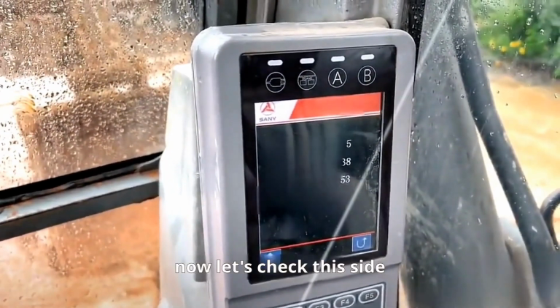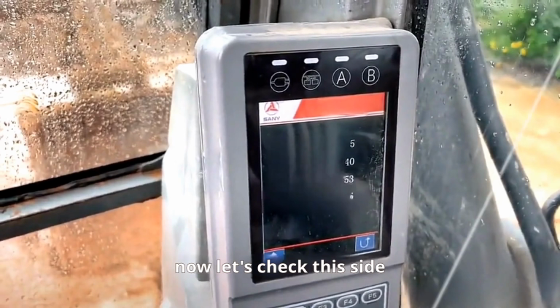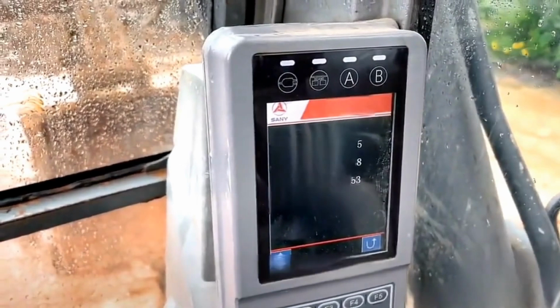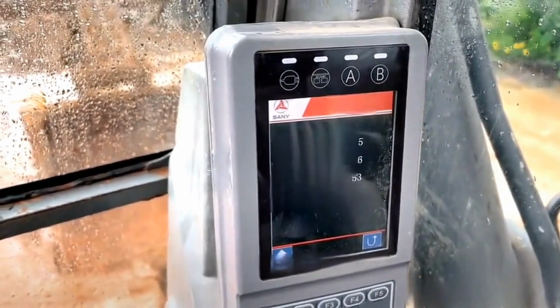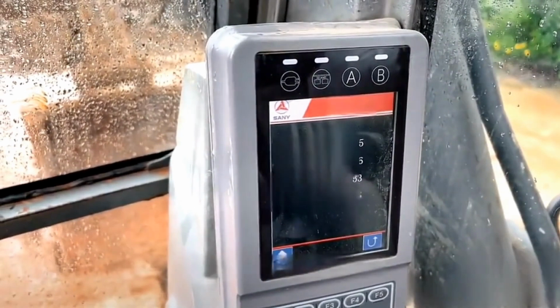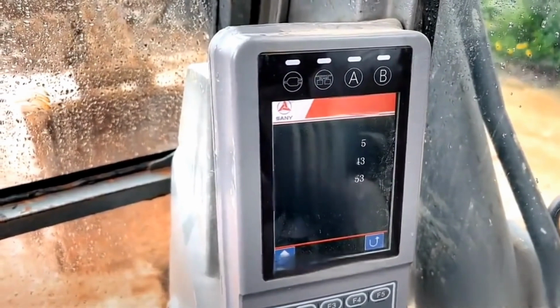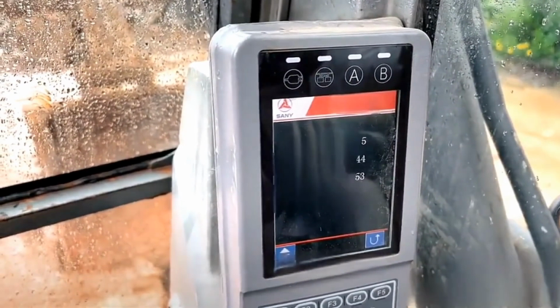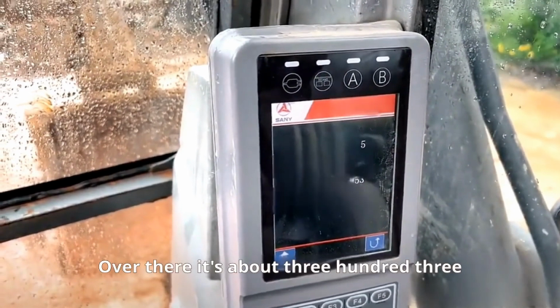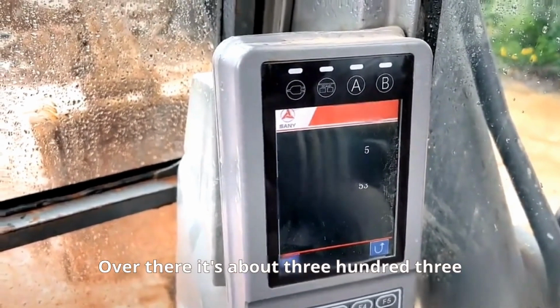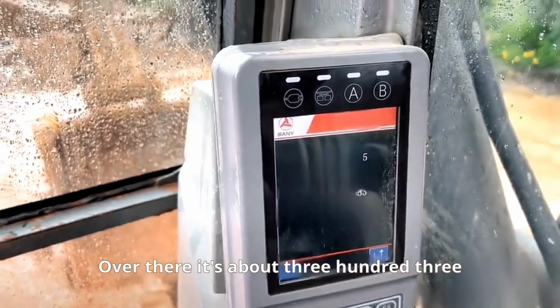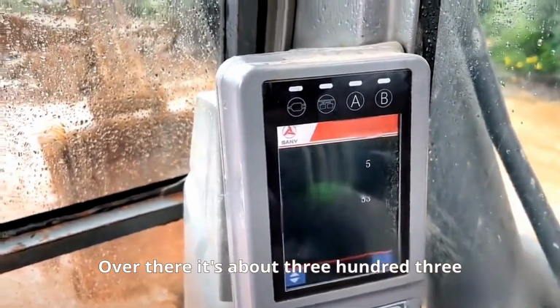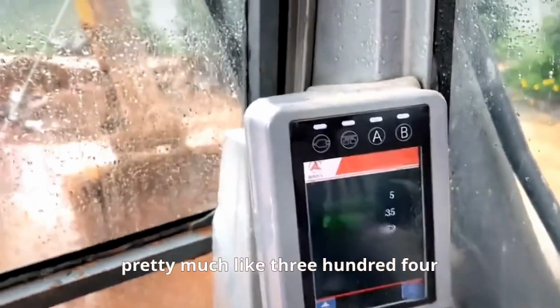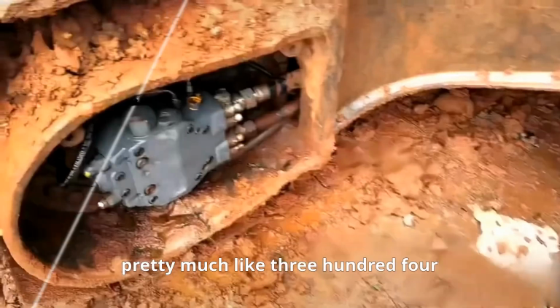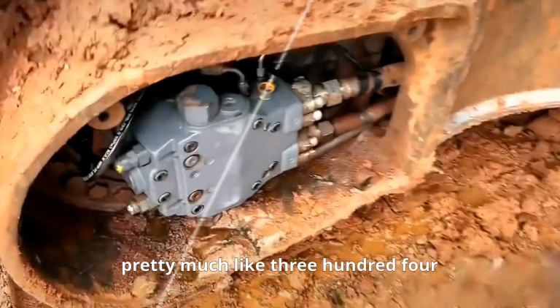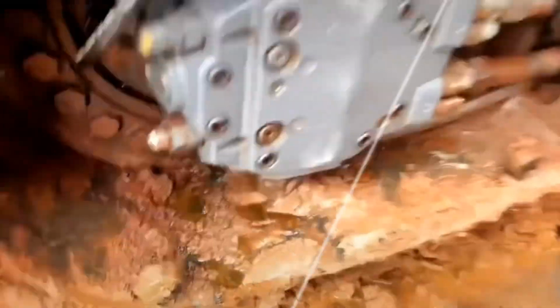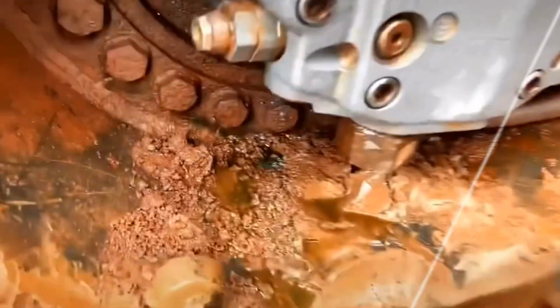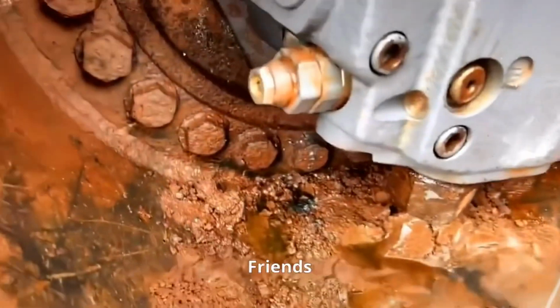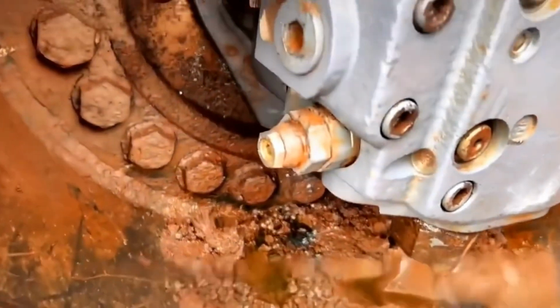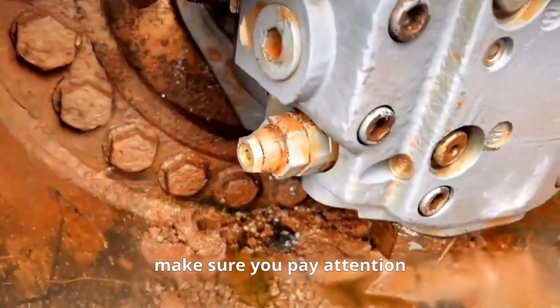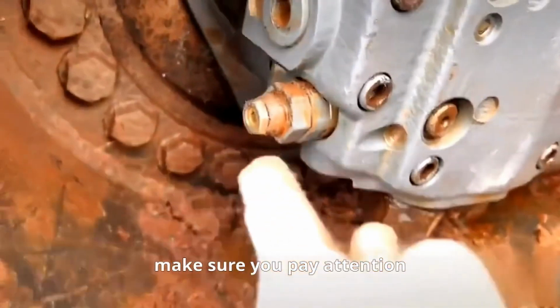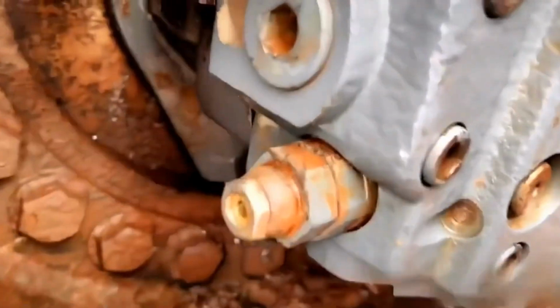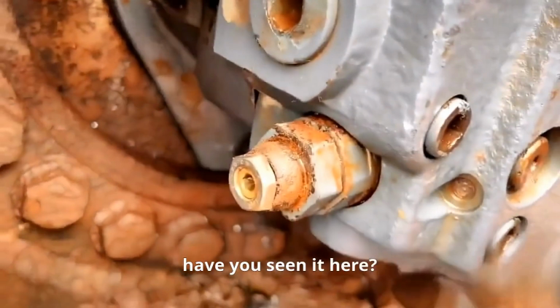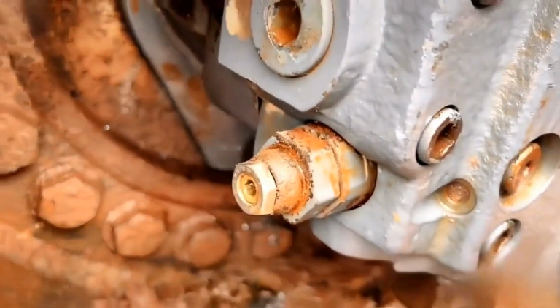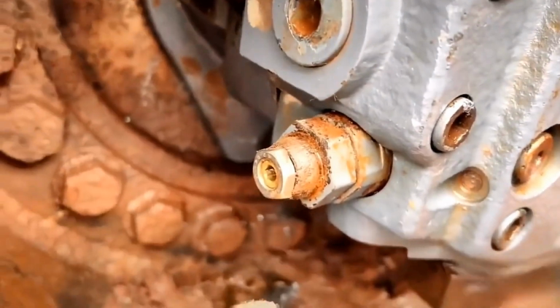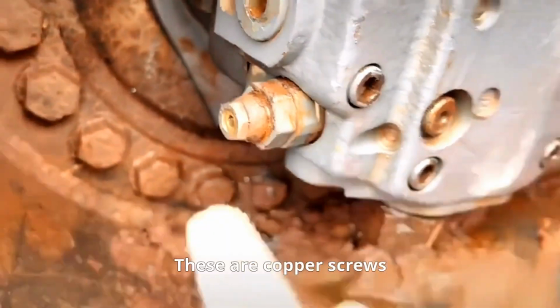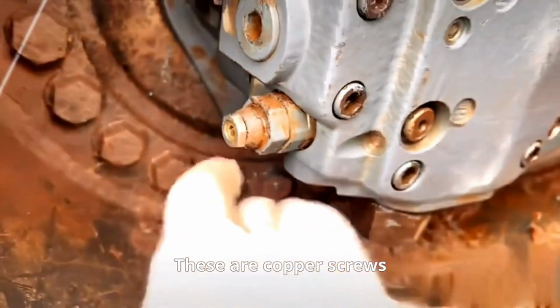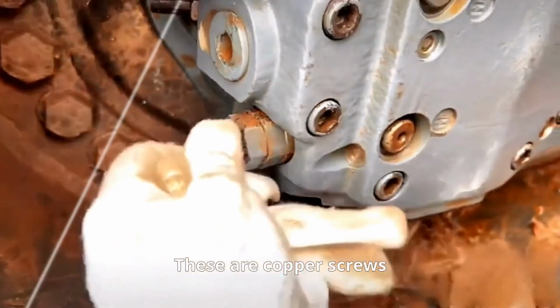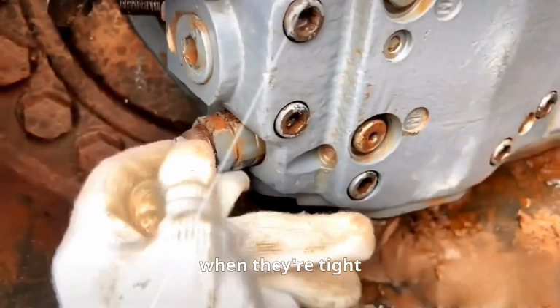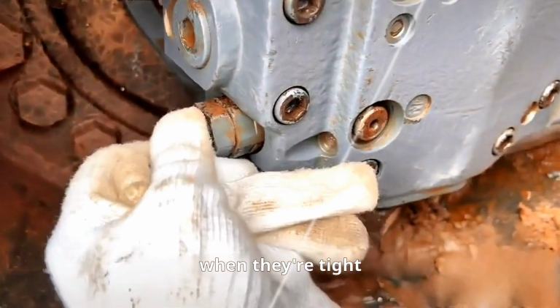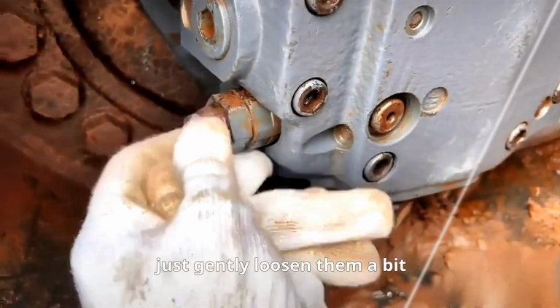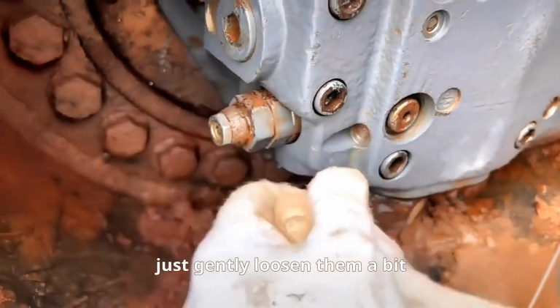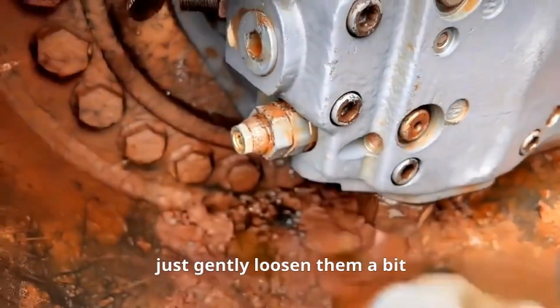Now let's check this side. Over there it's about 303, pretty much like 304. Friends, make sure you pay attention — have you seen these copper screws here? When they're tight, just gently loosen them a bit.